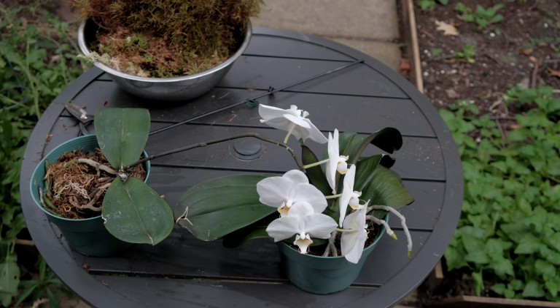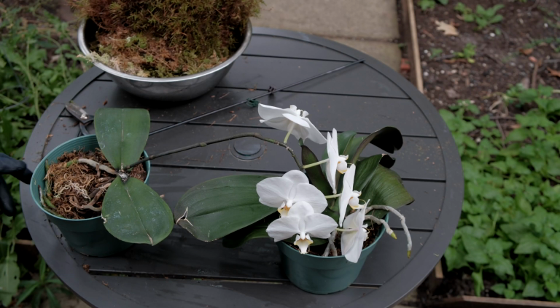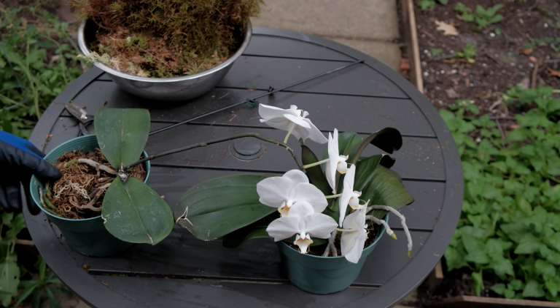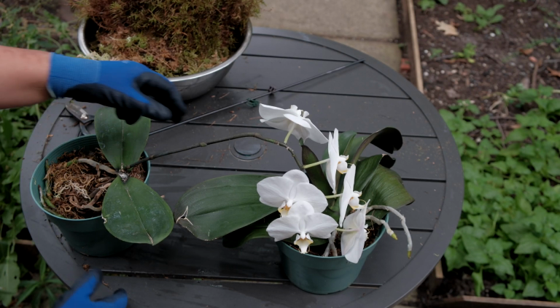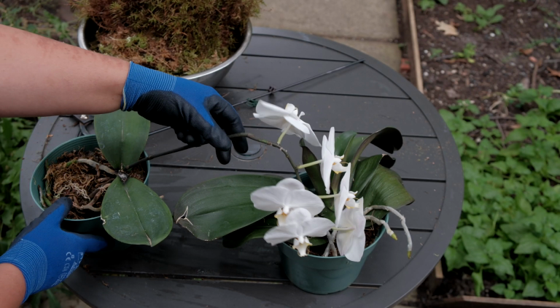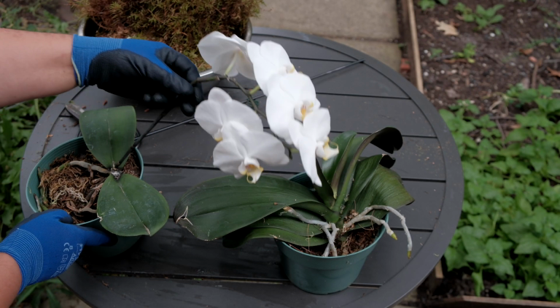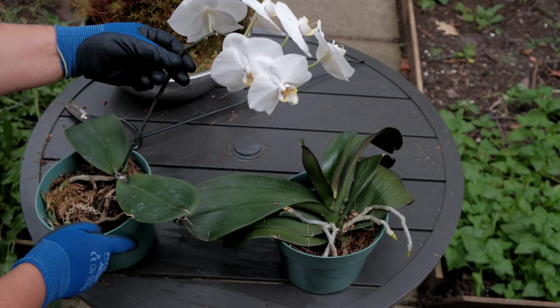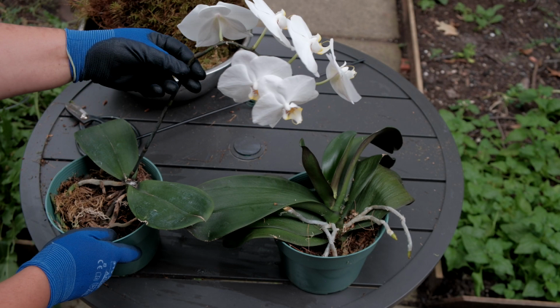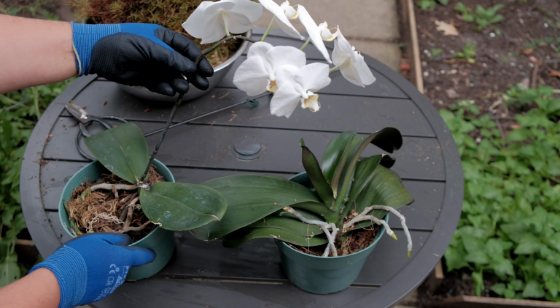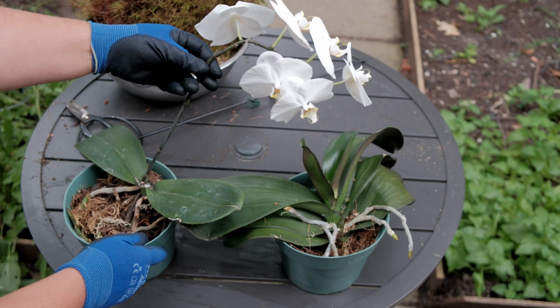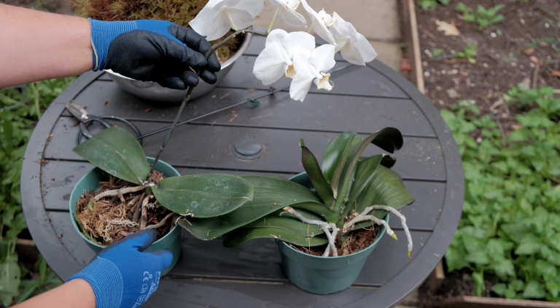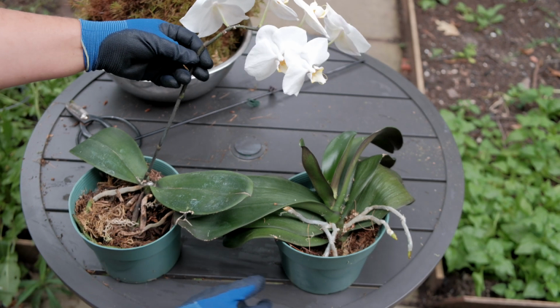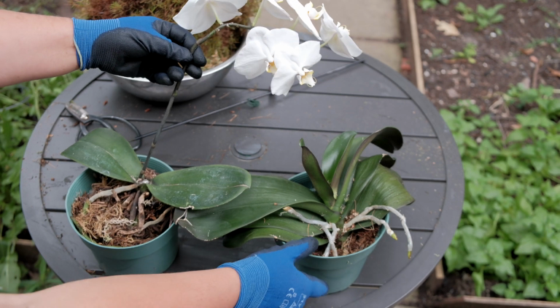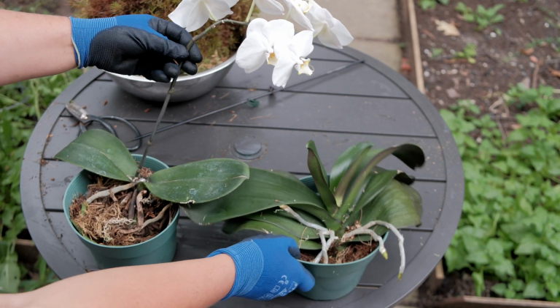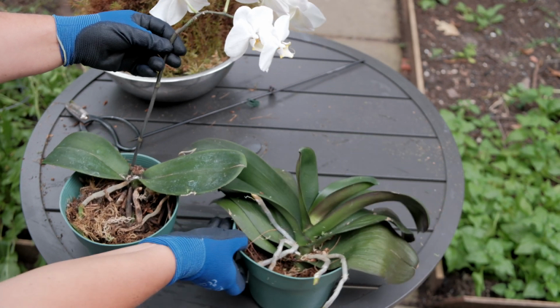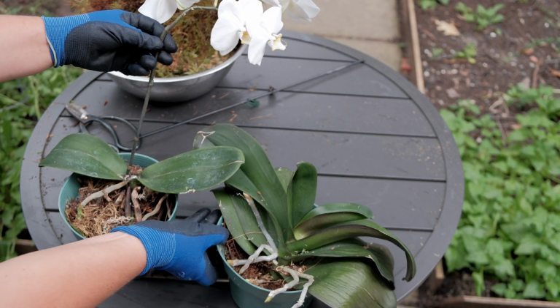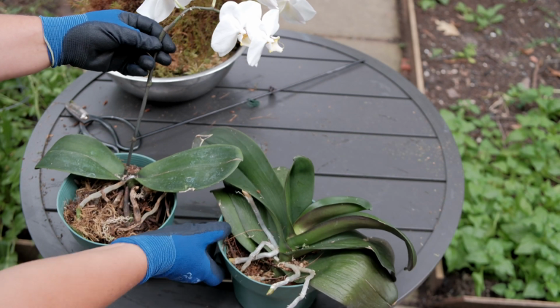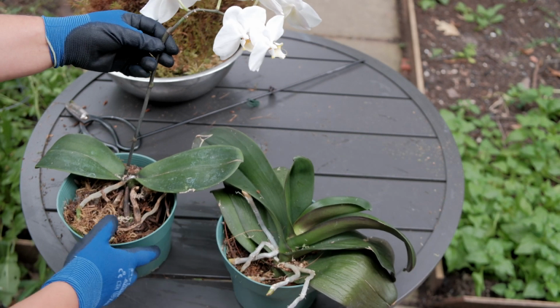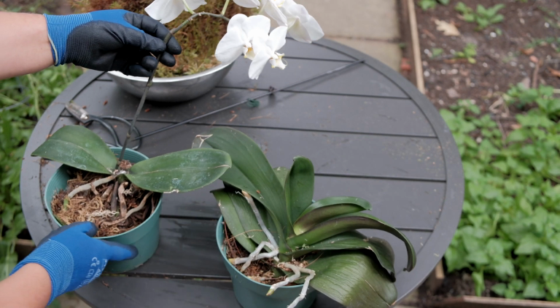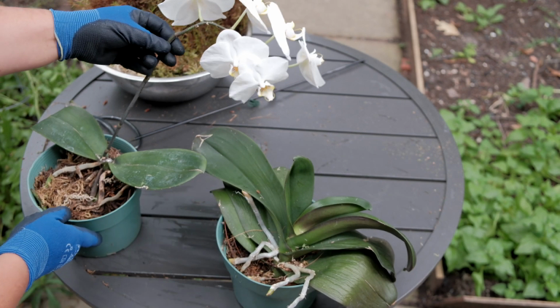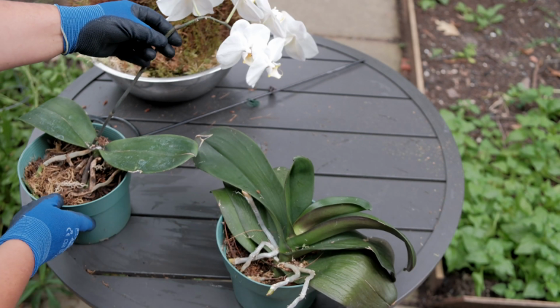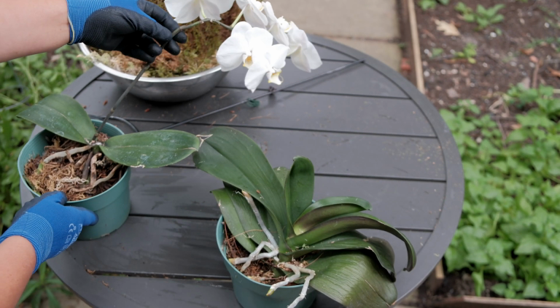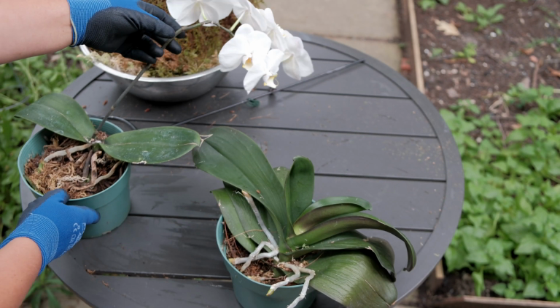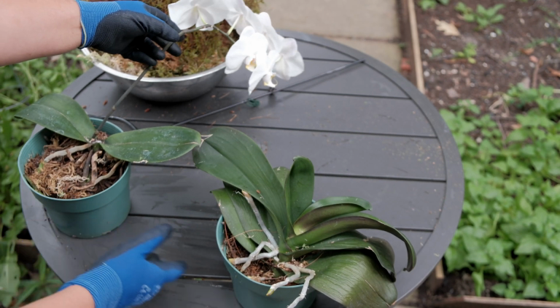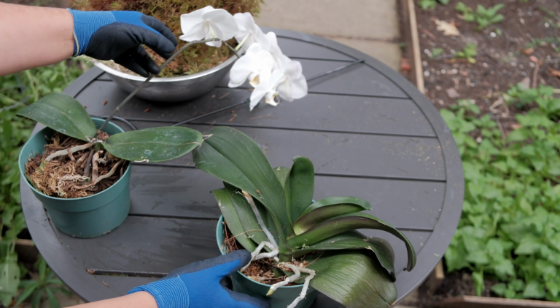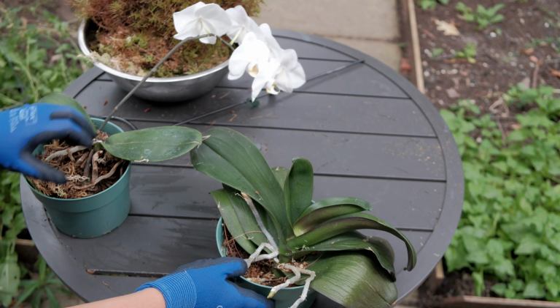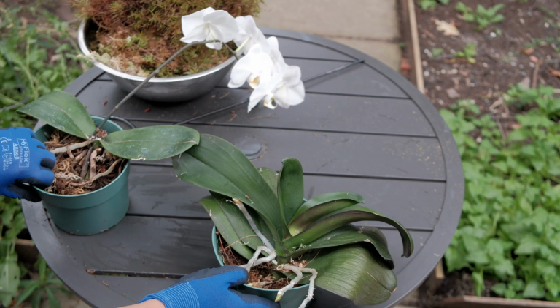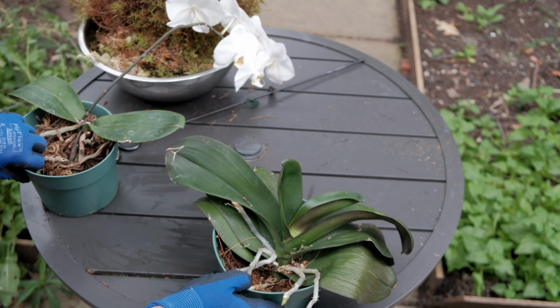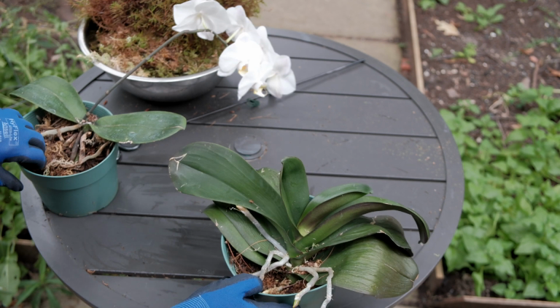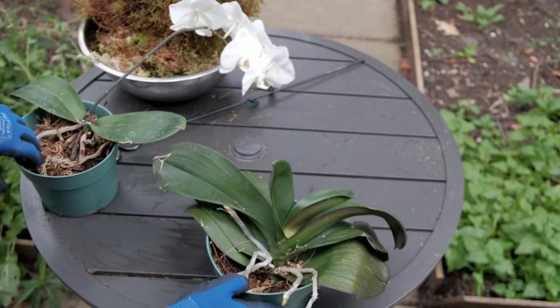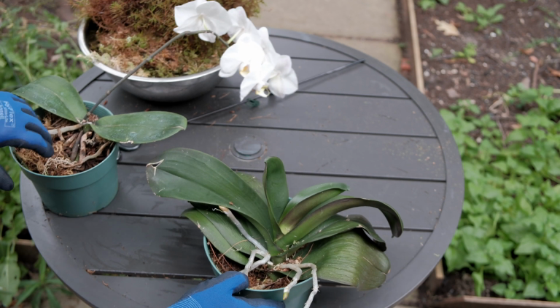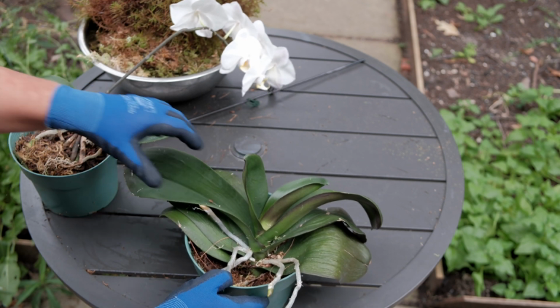Now let's see what happened four months after I cut my healthy overgrown orchid in half. As you can observe, my new divided orchid plants are still alive and they're doing well.